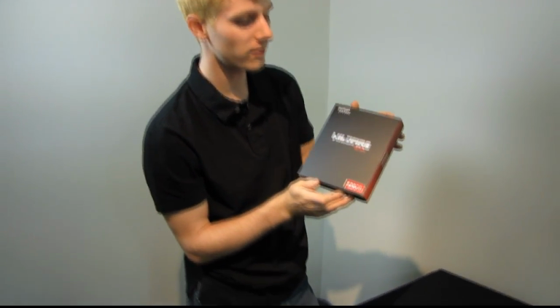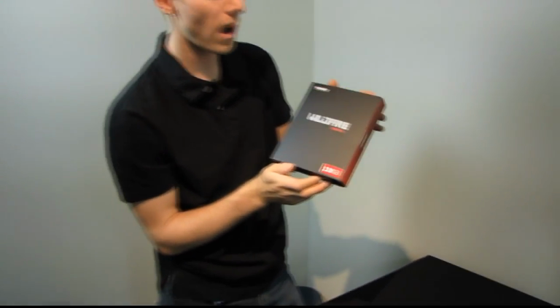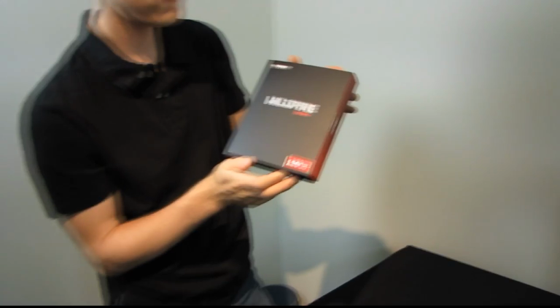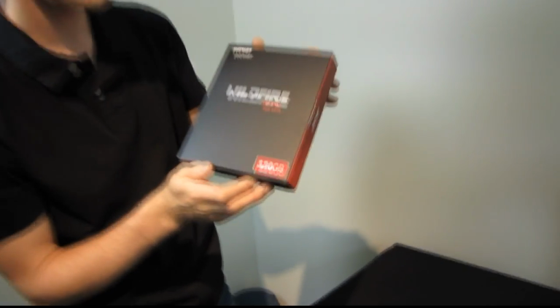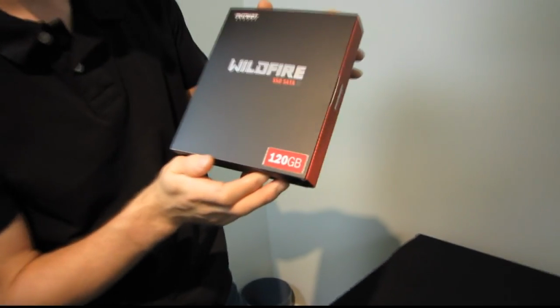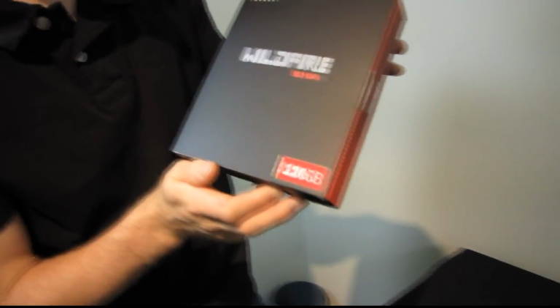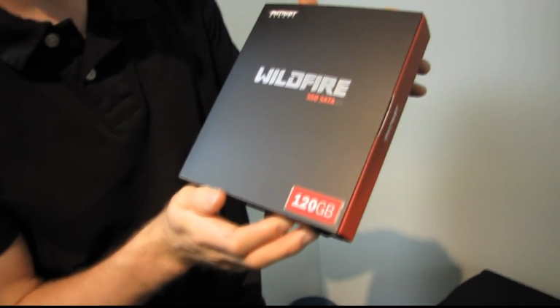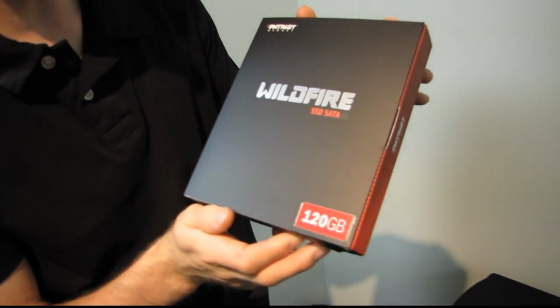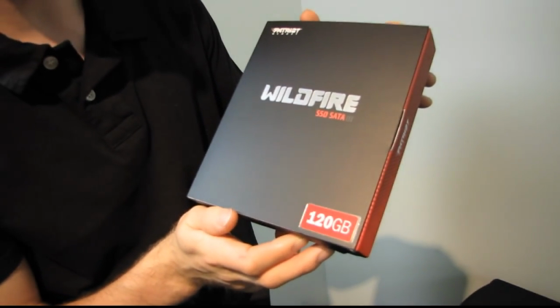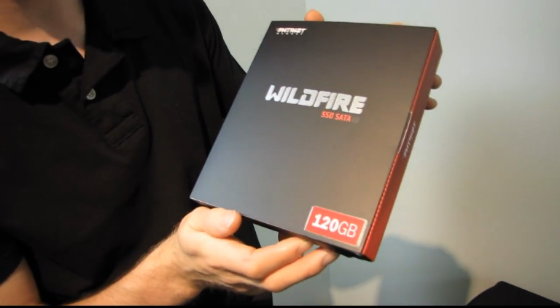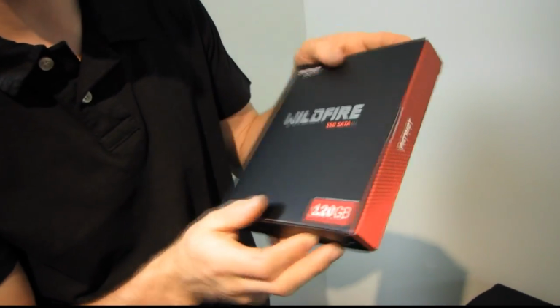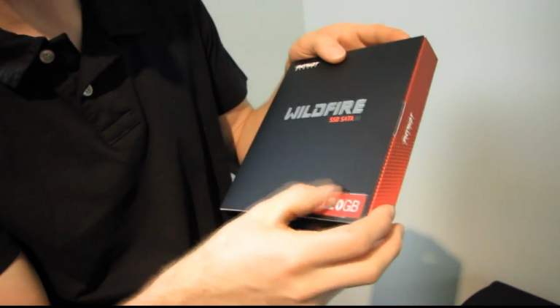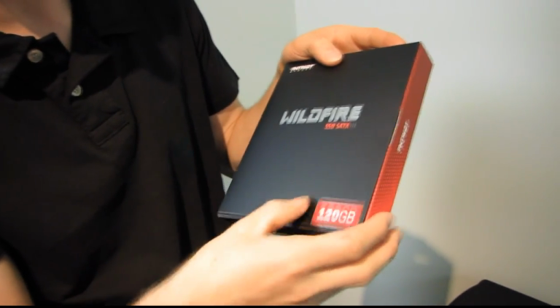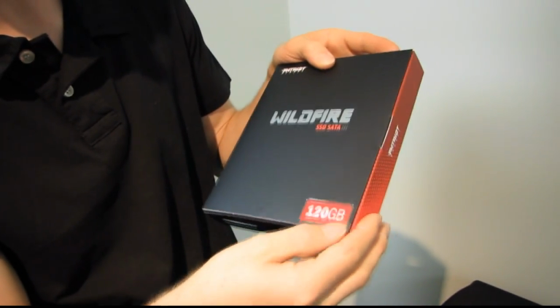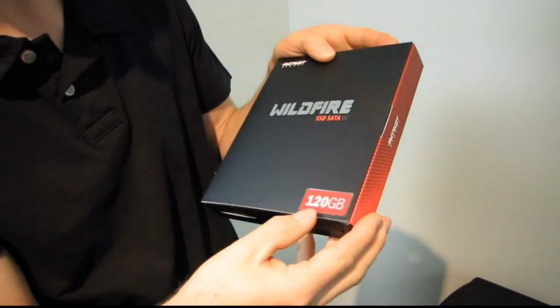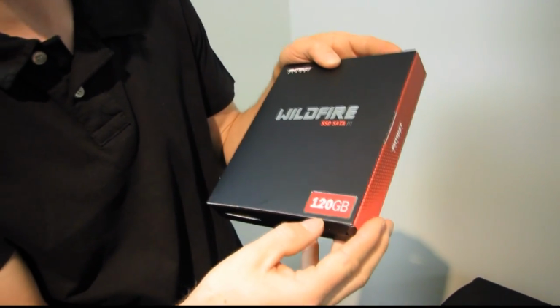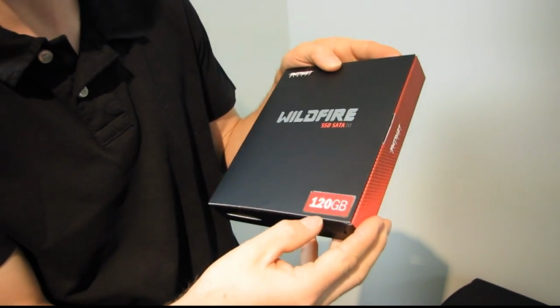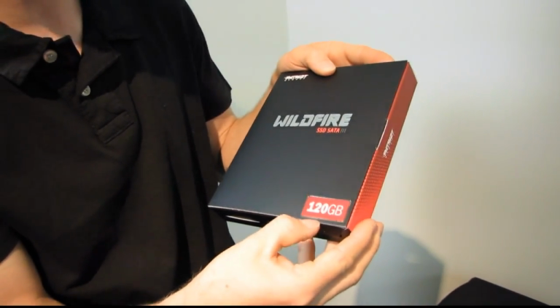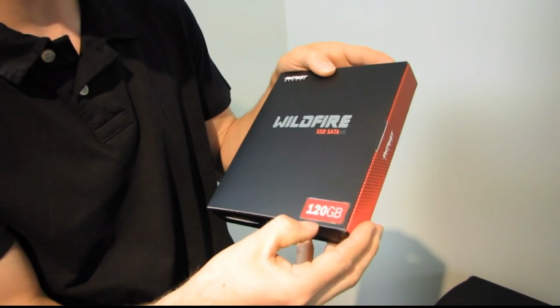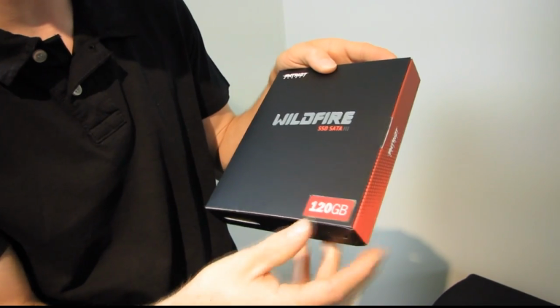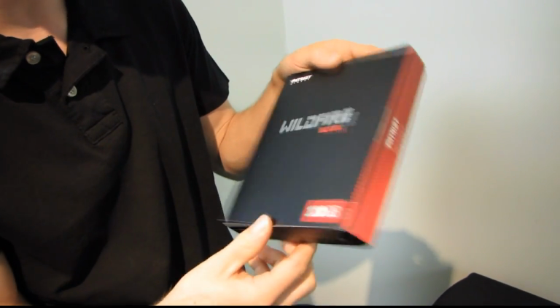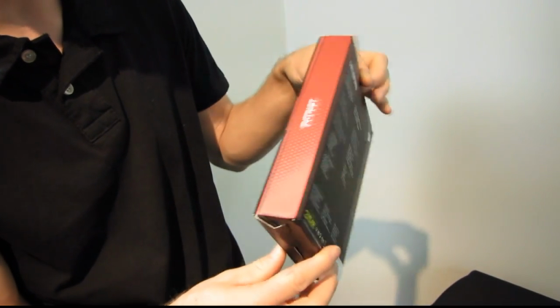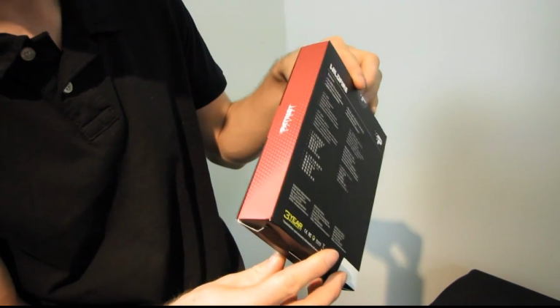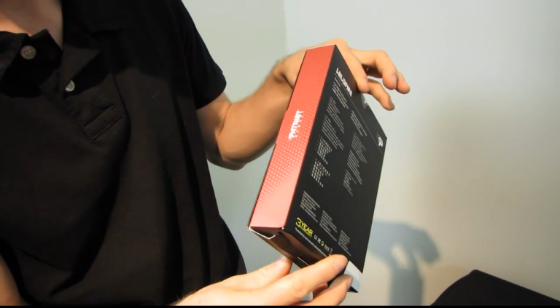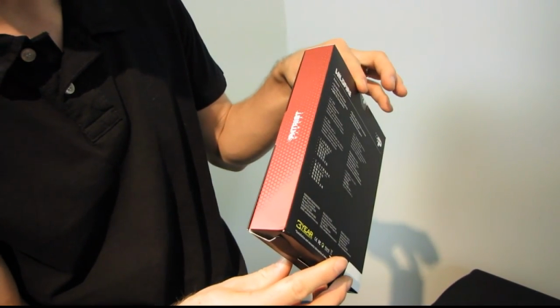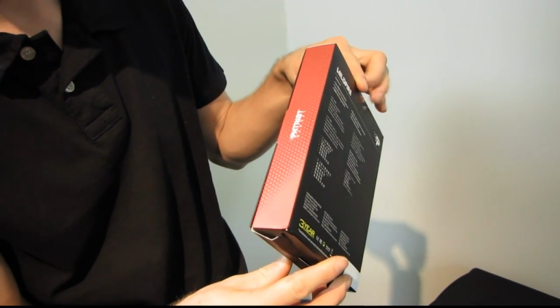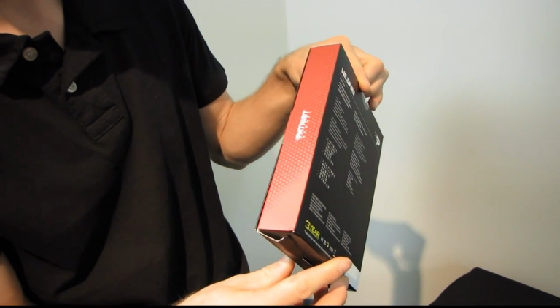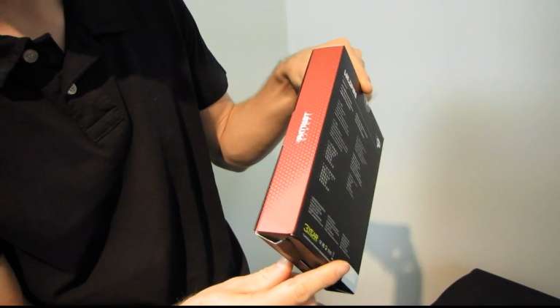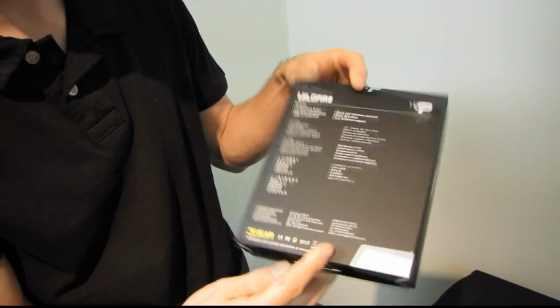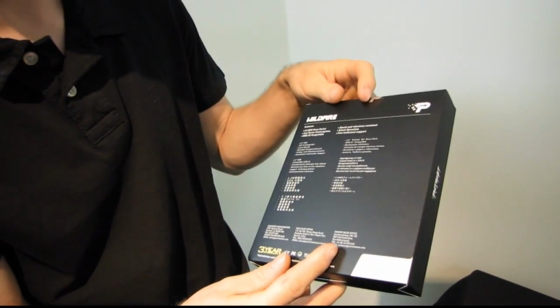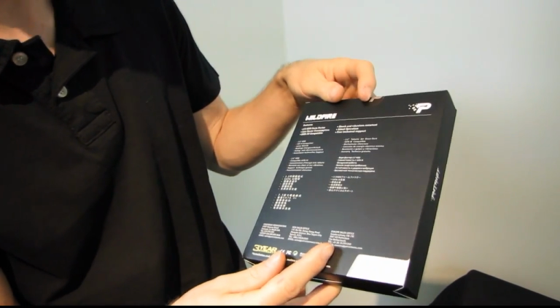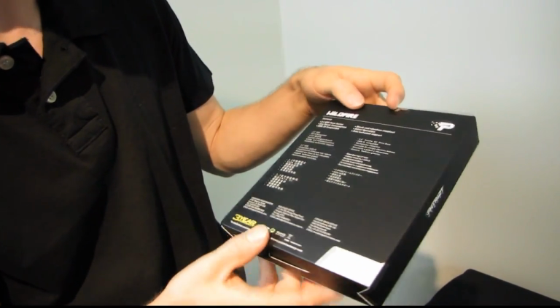This is the Wildfire SATA 3 SSD from Patriot. This is the 120 GB version, although it is available in other capacities. Let's go ahead and look at the side of the package and the back of the package.